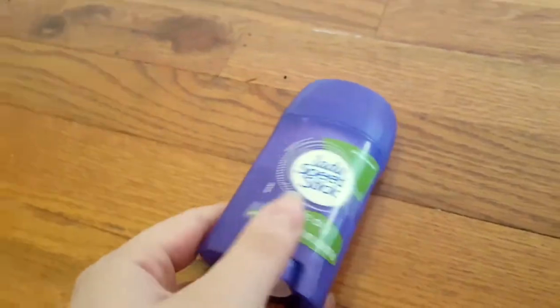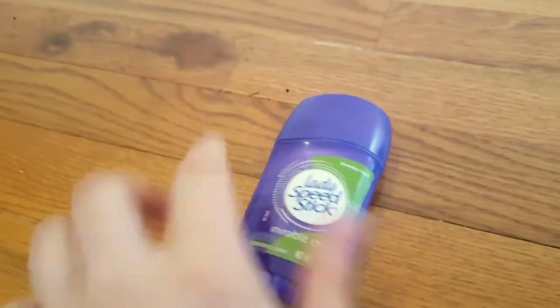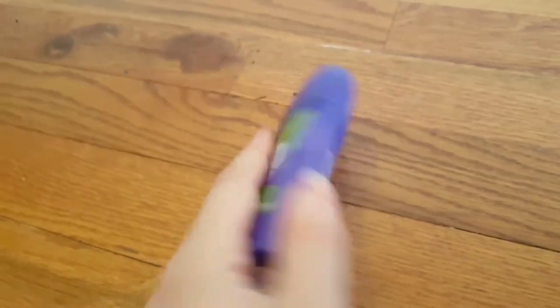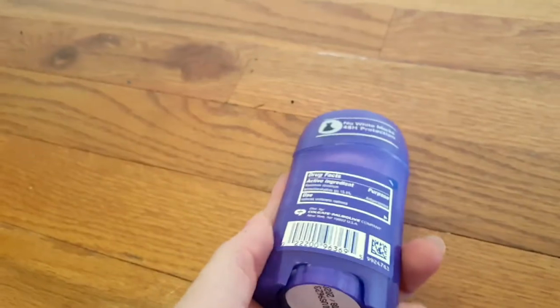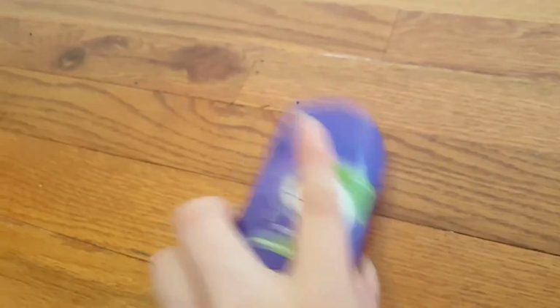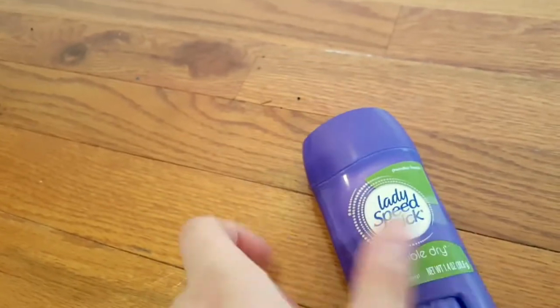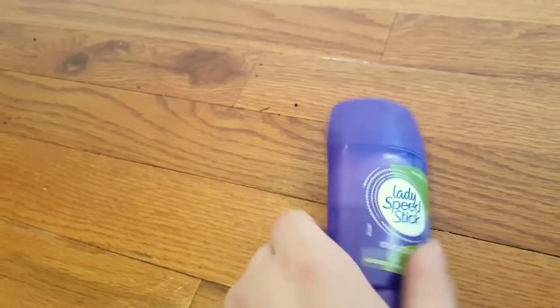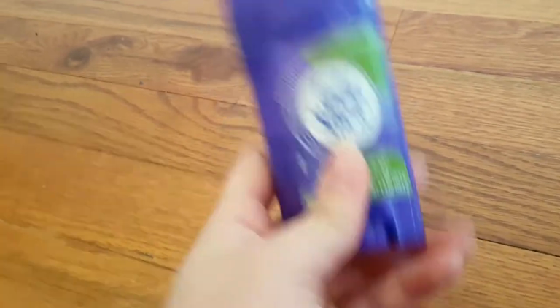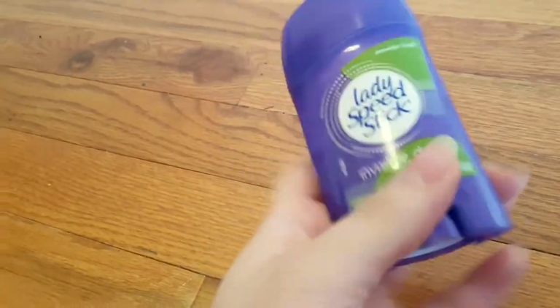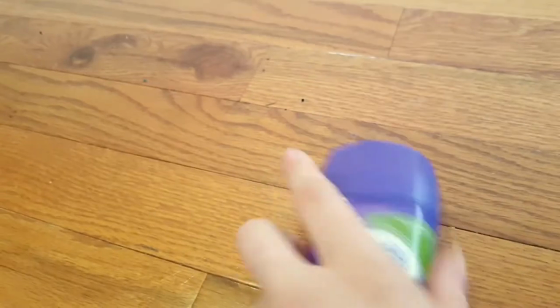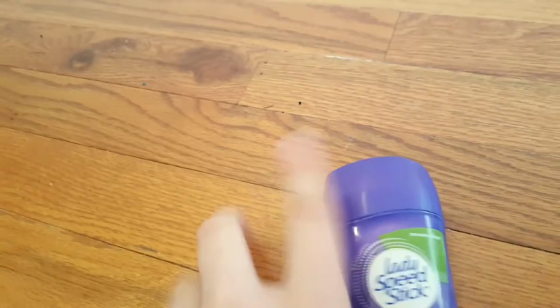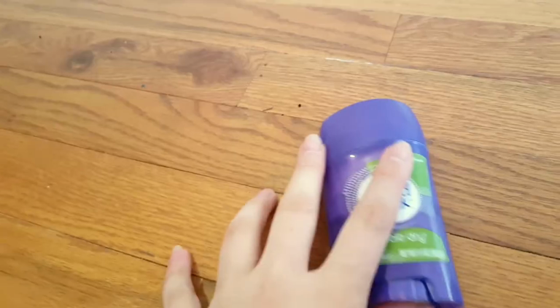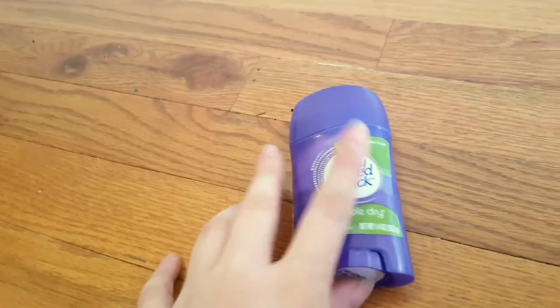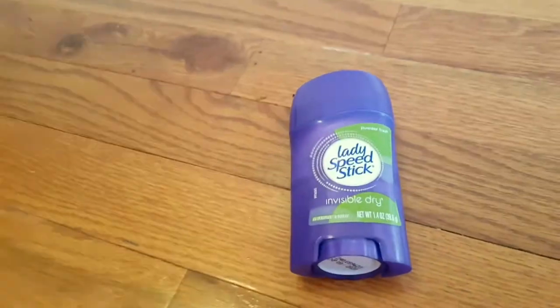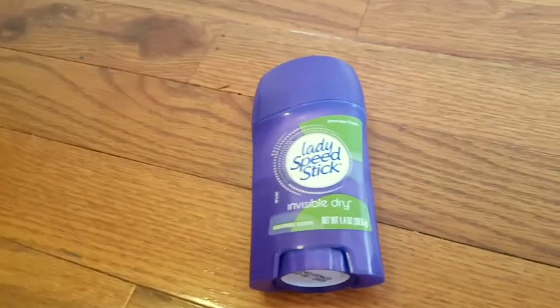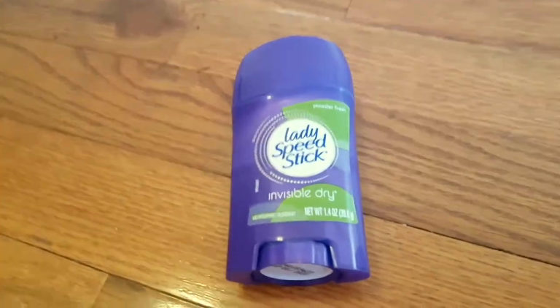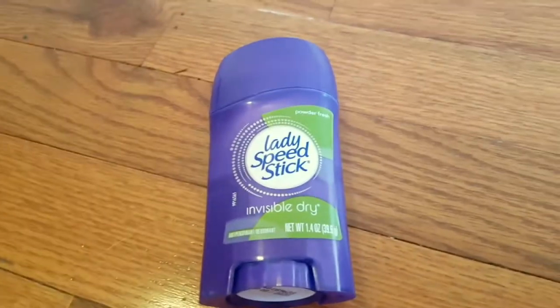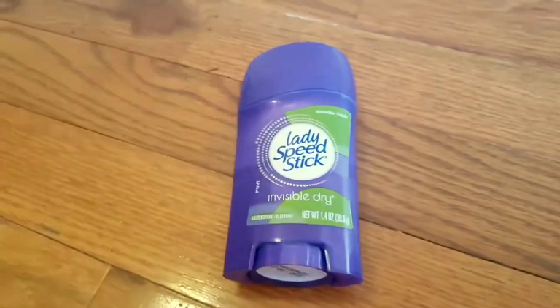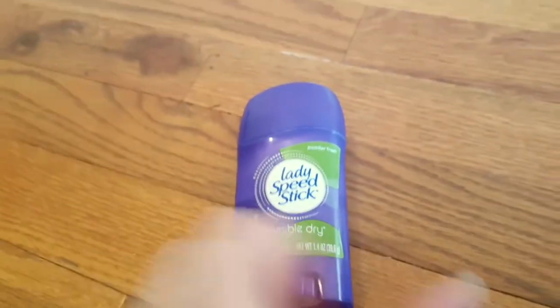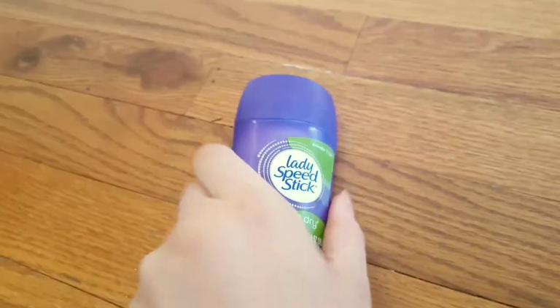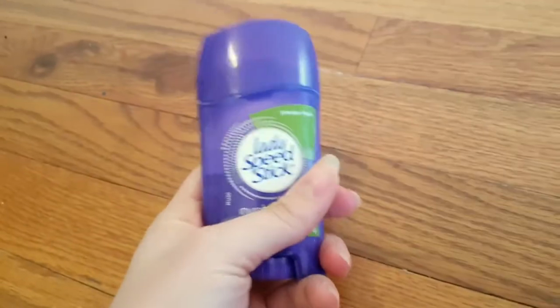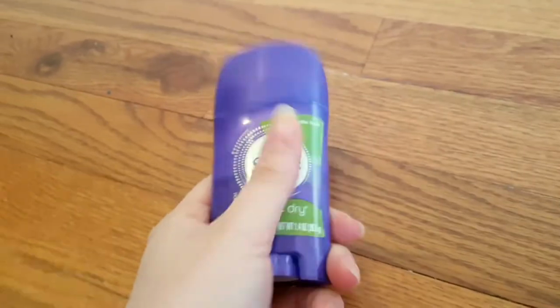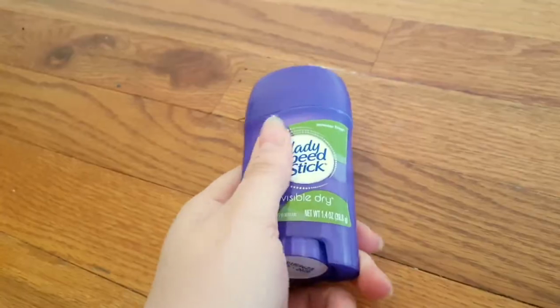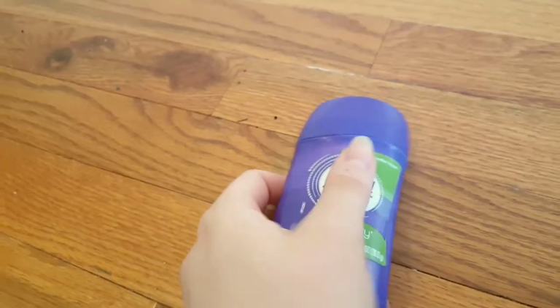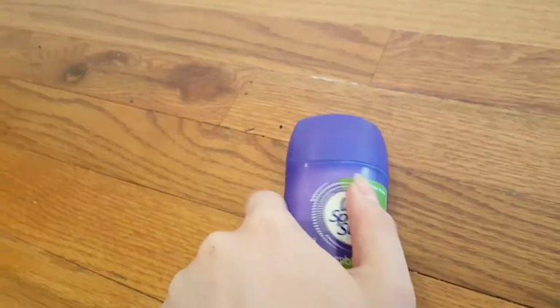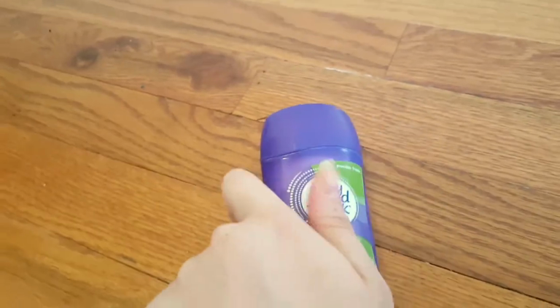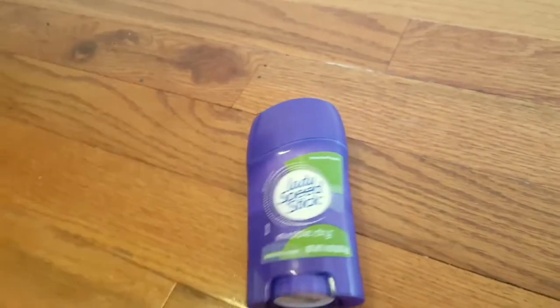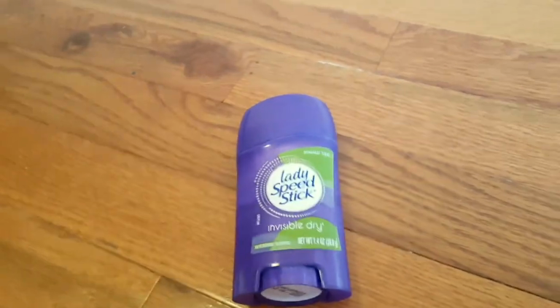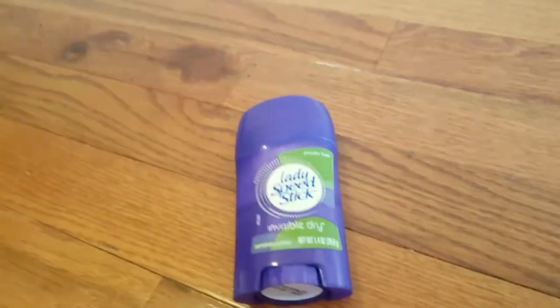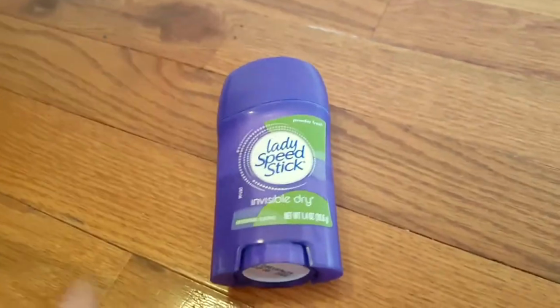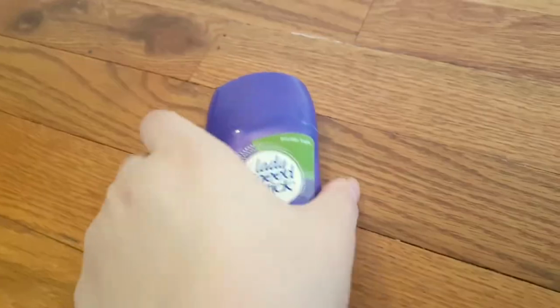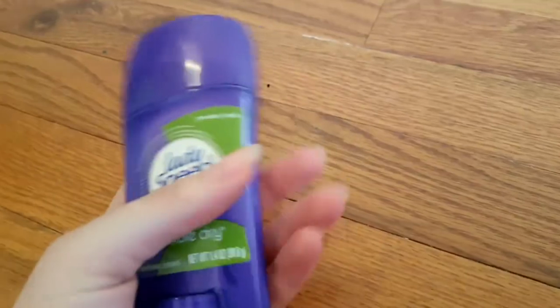It comes in this purple plastic container — very easy to spot, so if you can't find it or you lost it, you're just looking for a purple plastic exterior. It's lightweight and easy to grip onto.